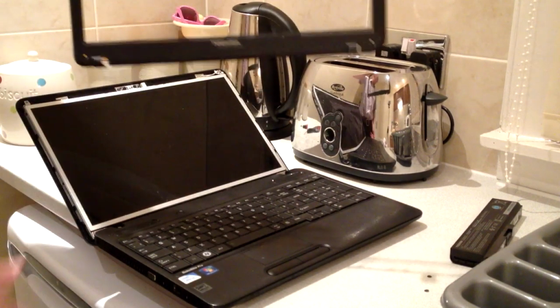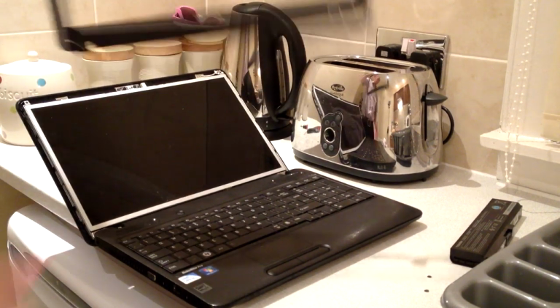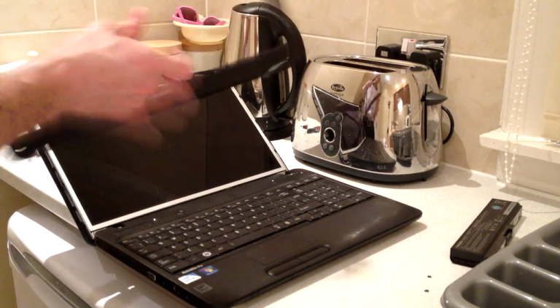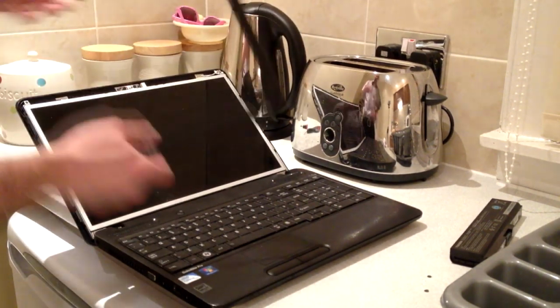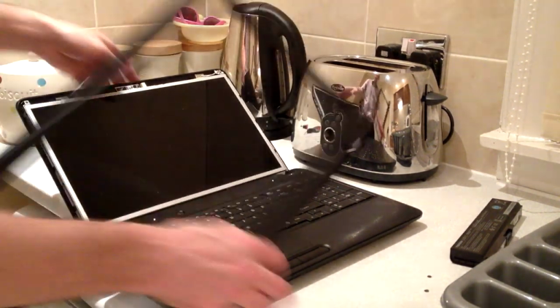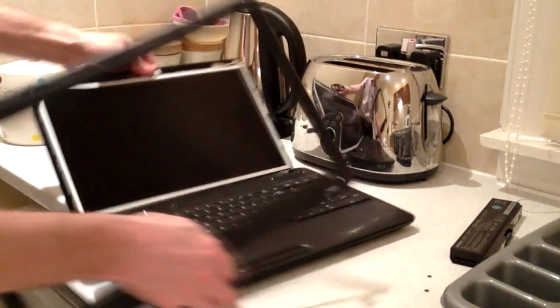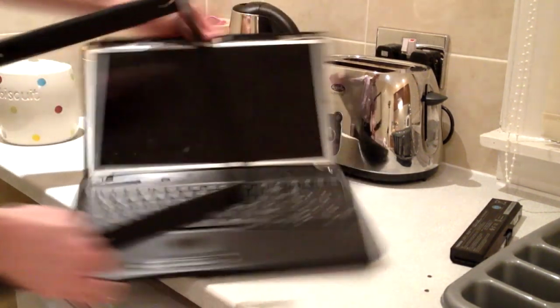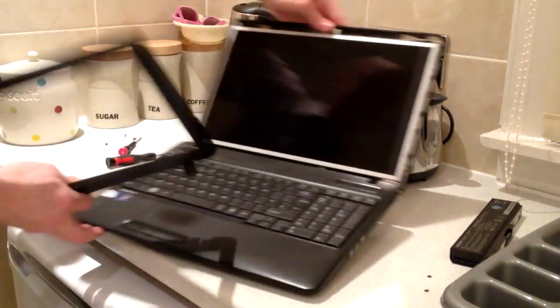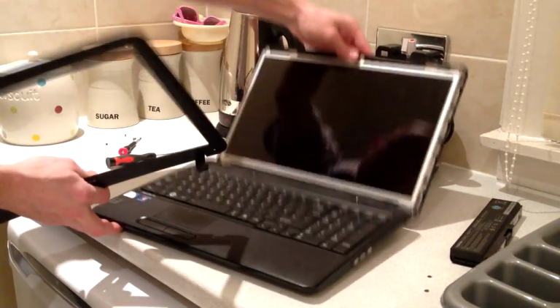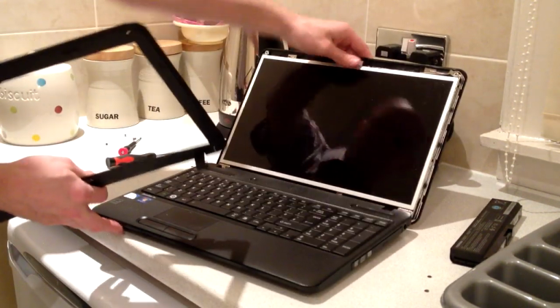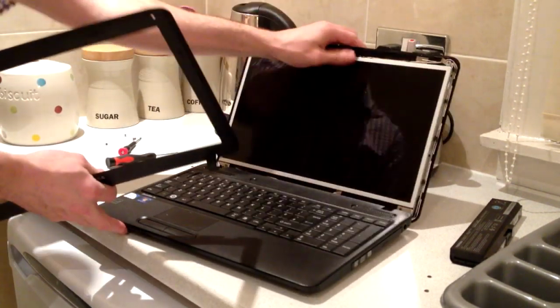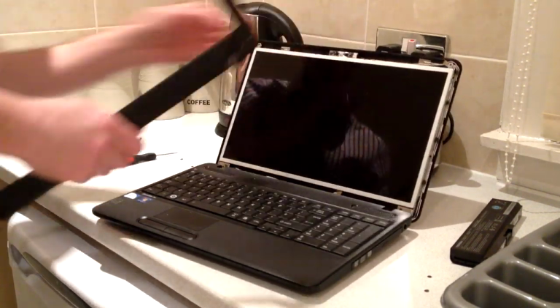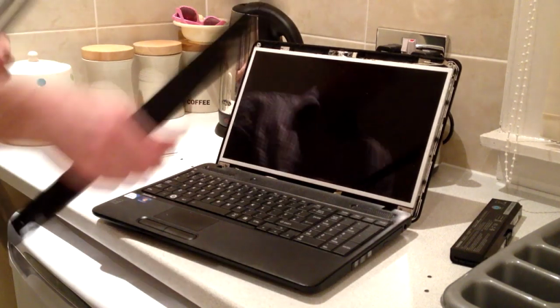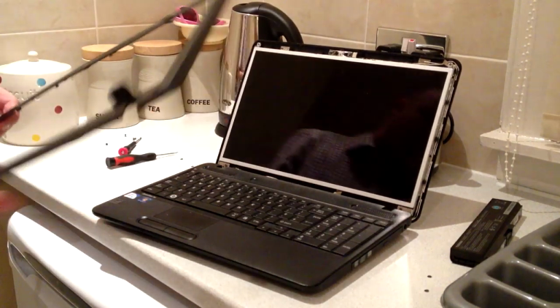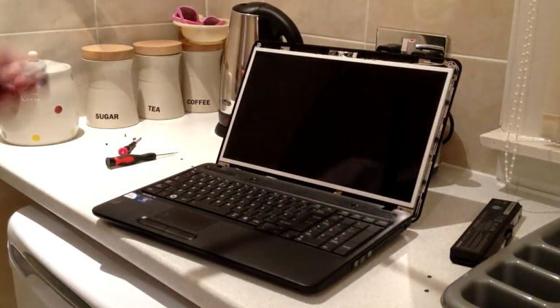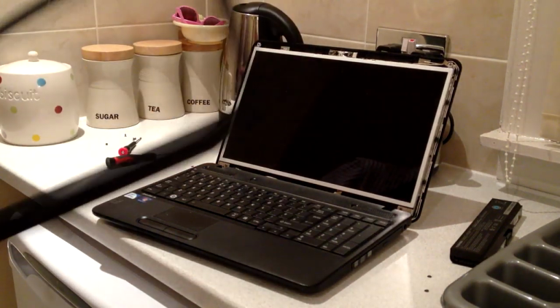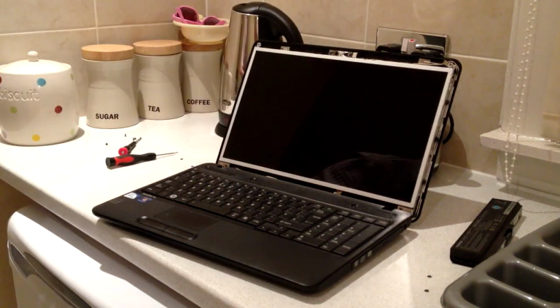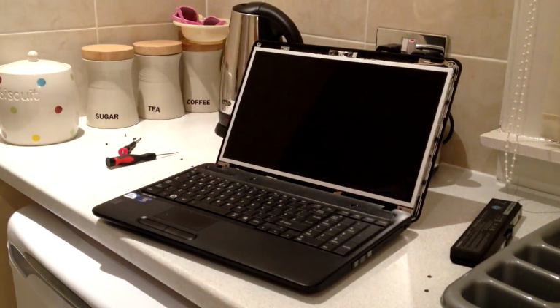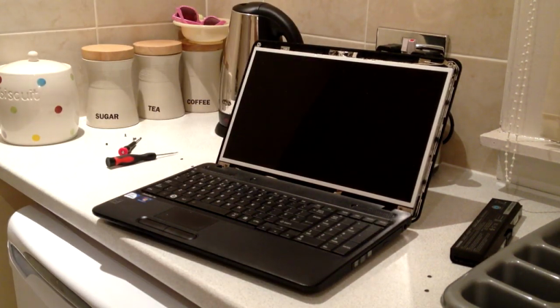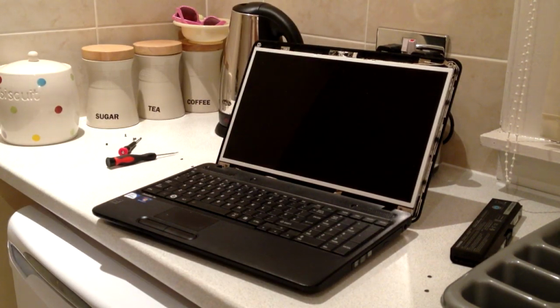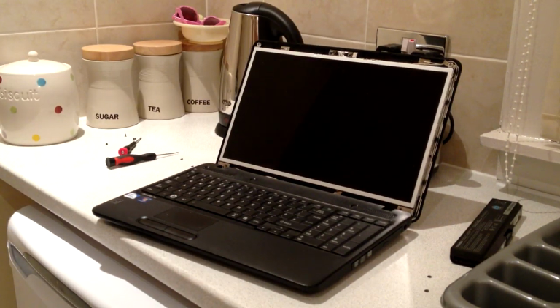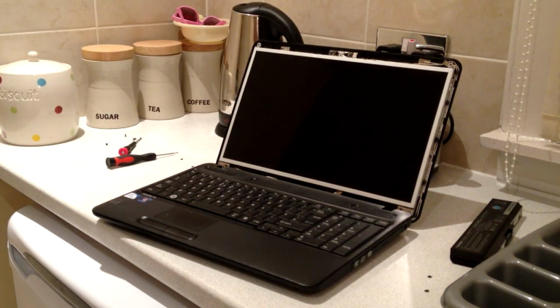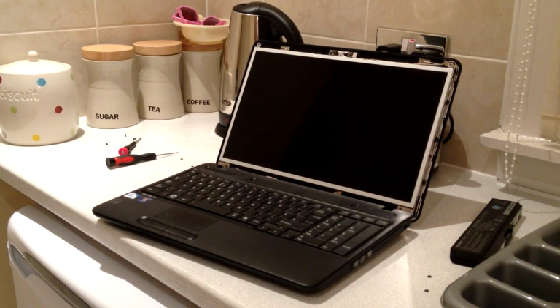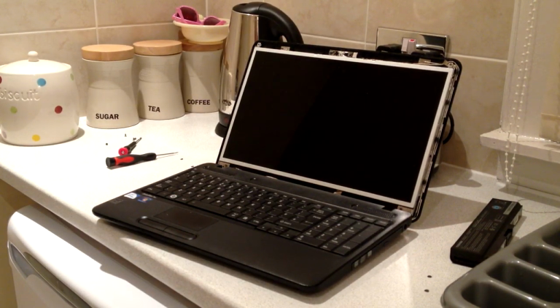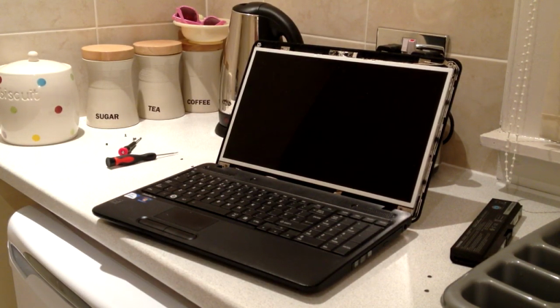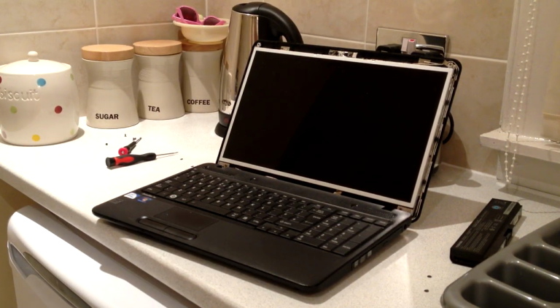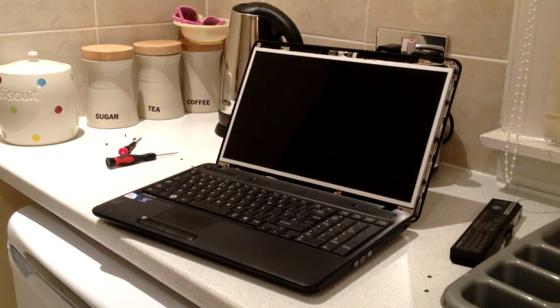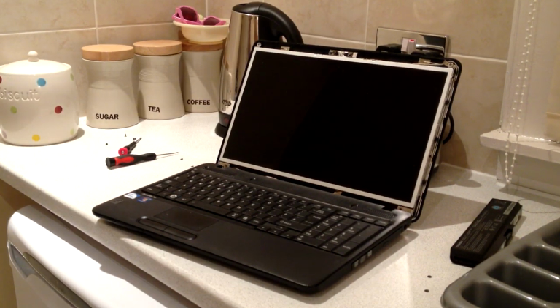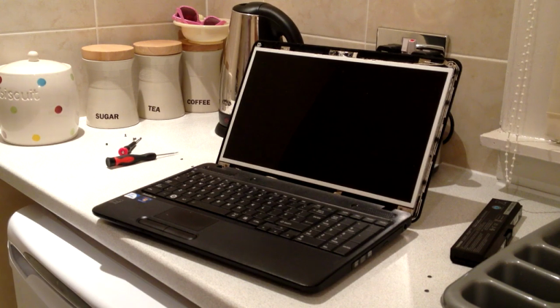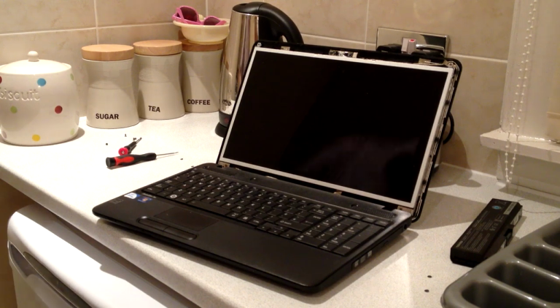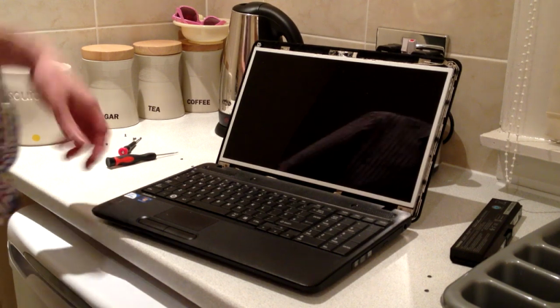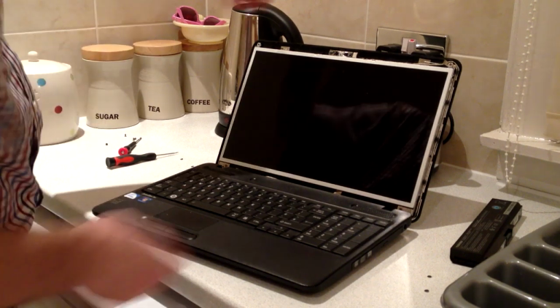Bezel's off. Stick it to one side — I'm in the kitchen, more space in the kitchen.